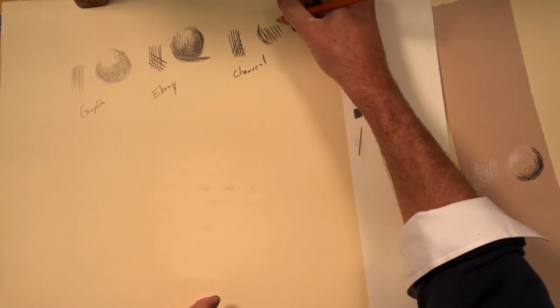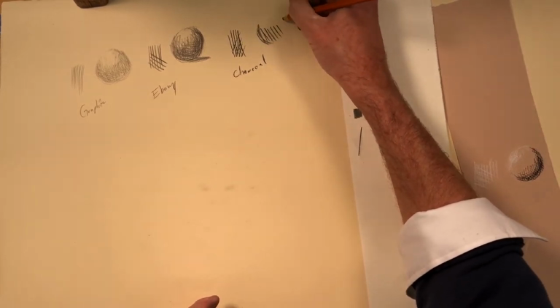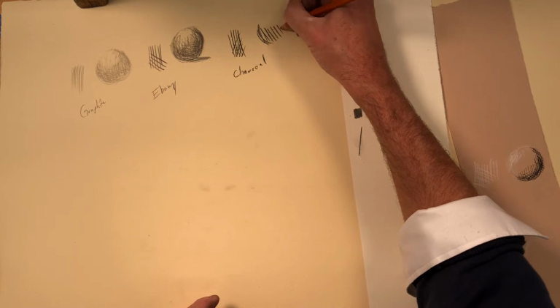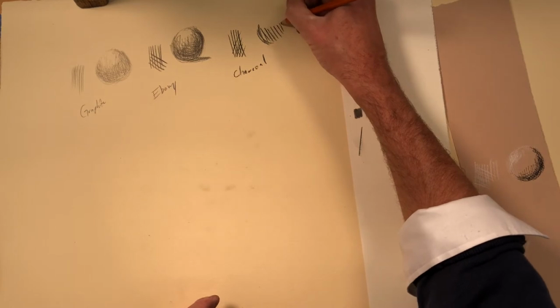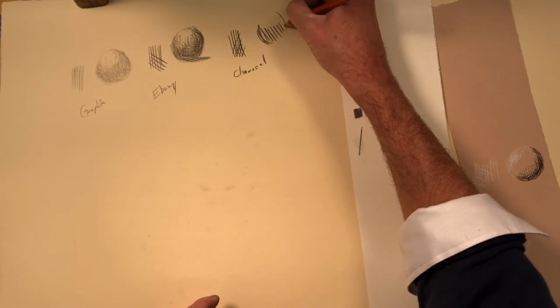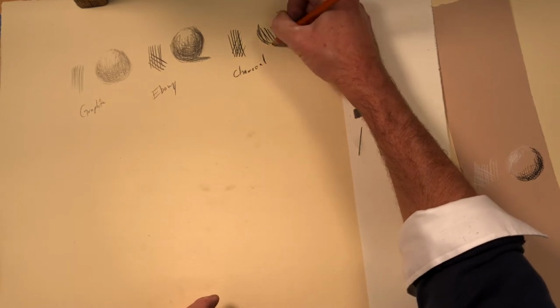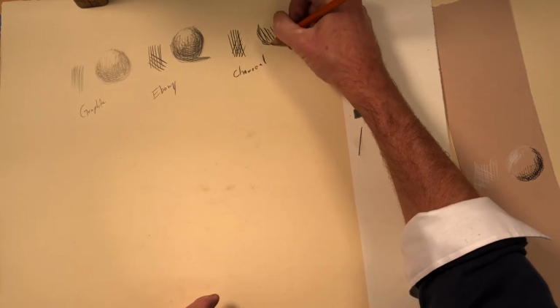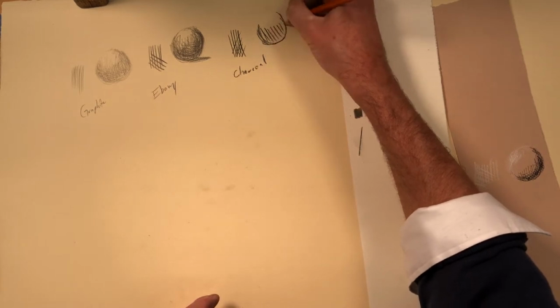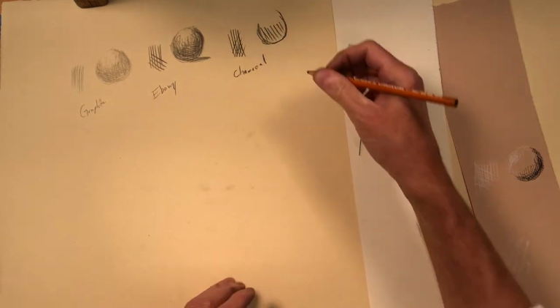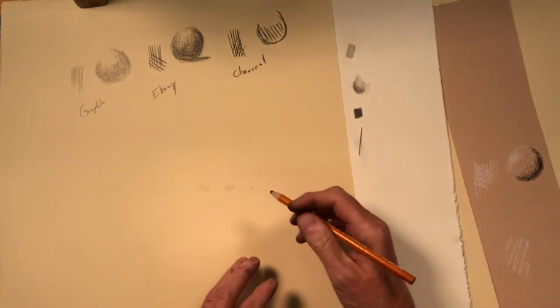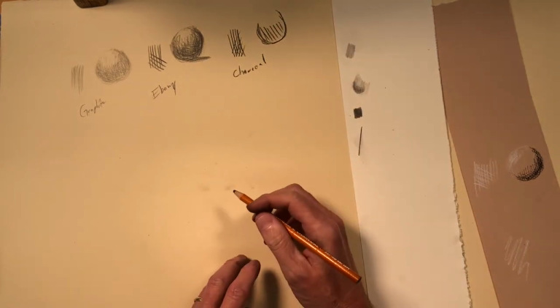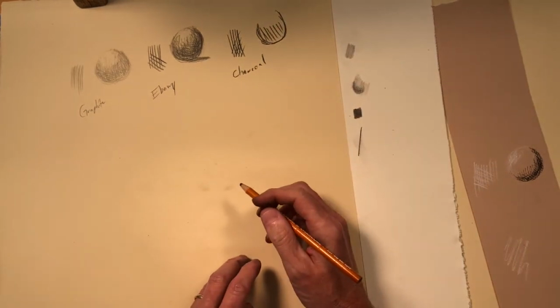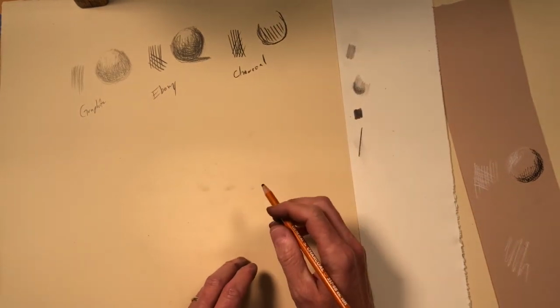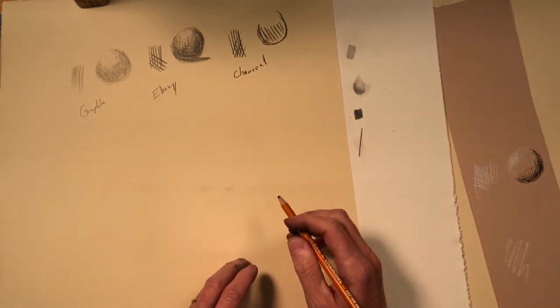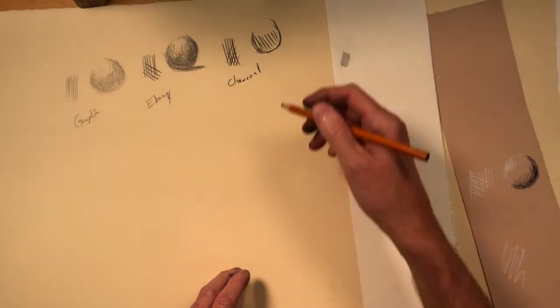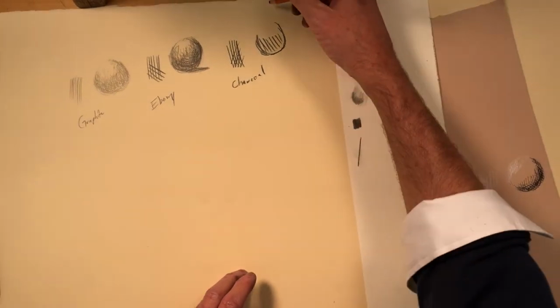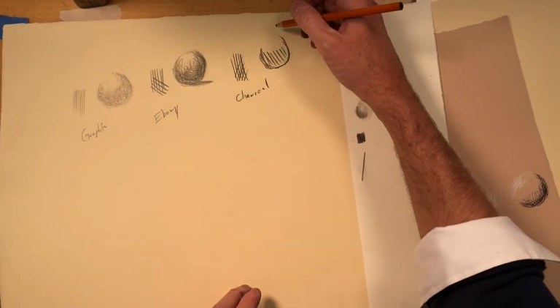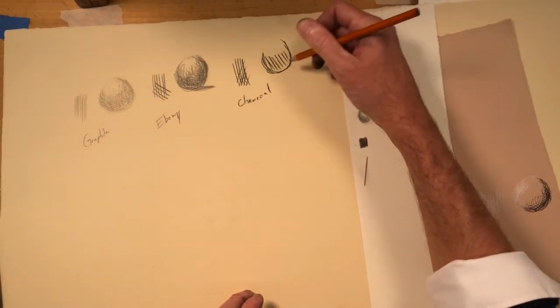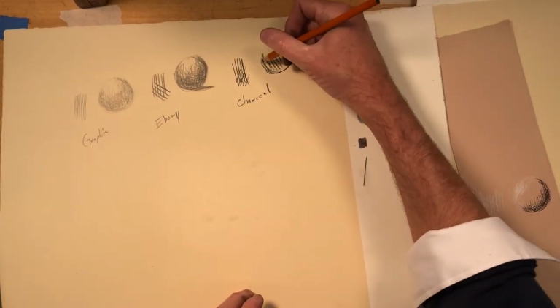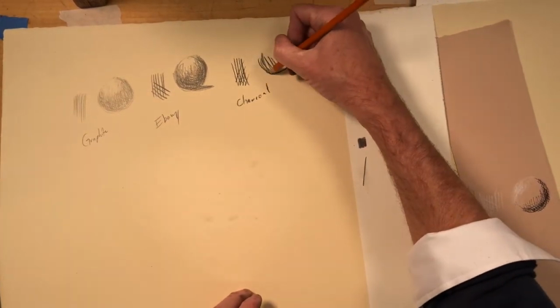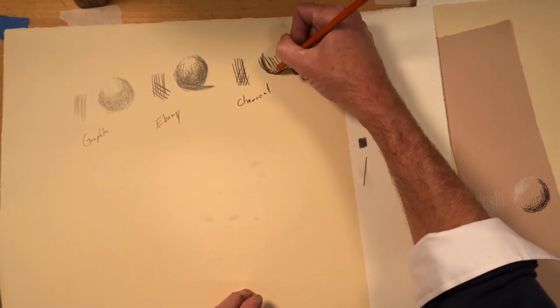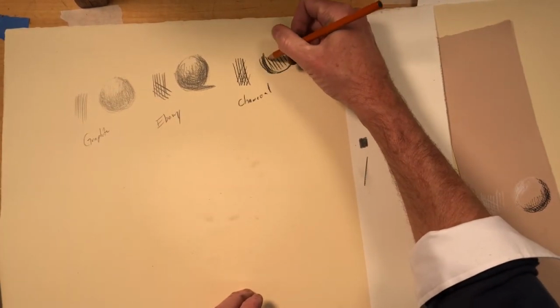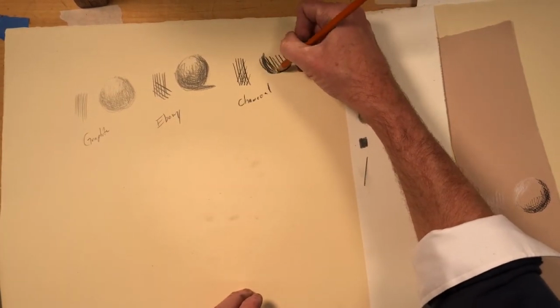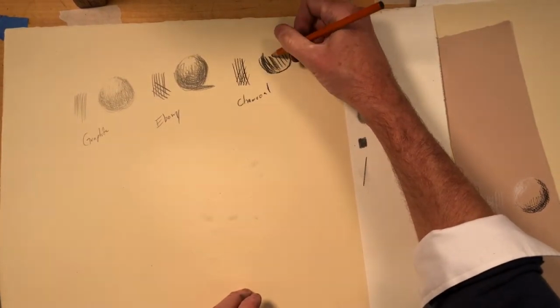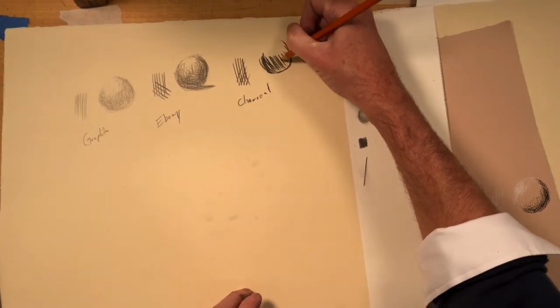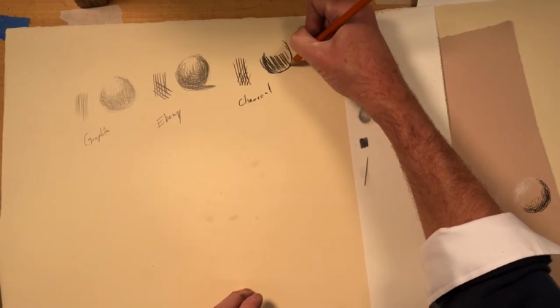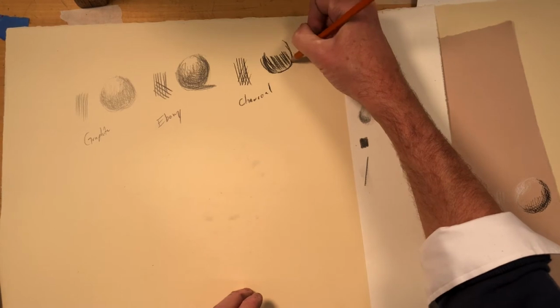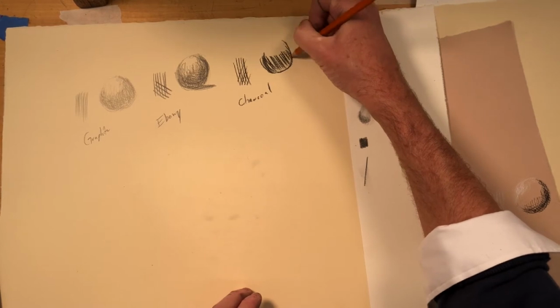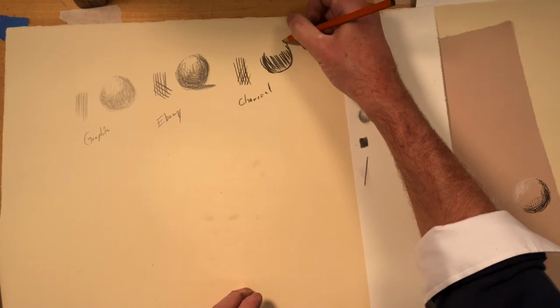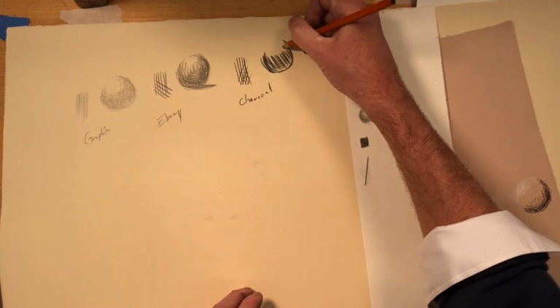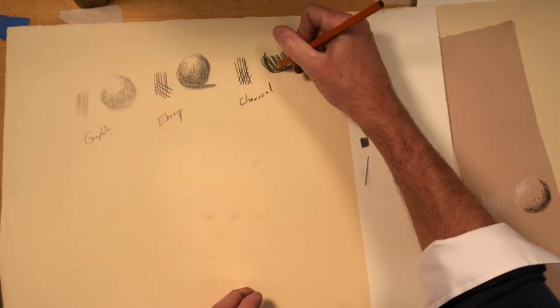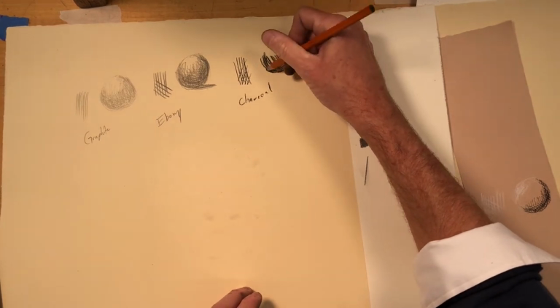You can get some really, really dark, clean lines. It's just going to be — let me pull it down here a little bit more. That is, it's just a little bit softer.